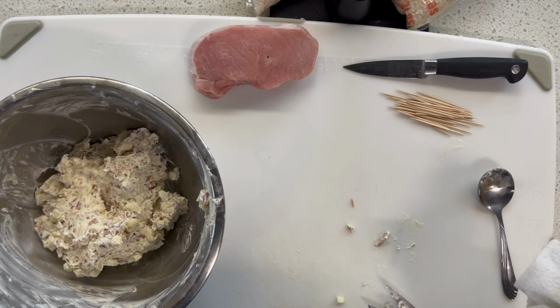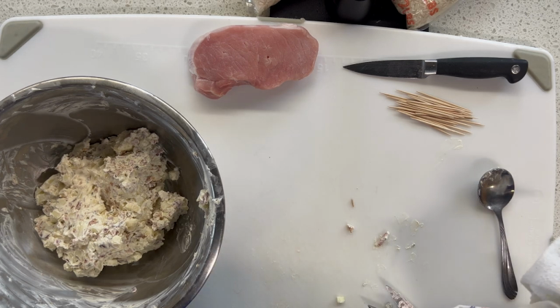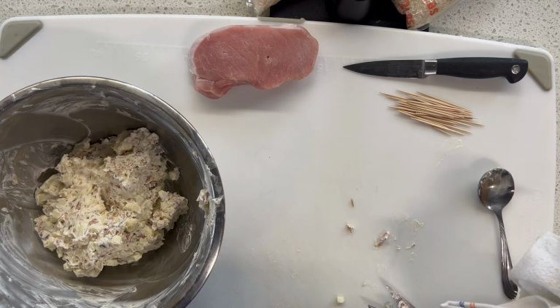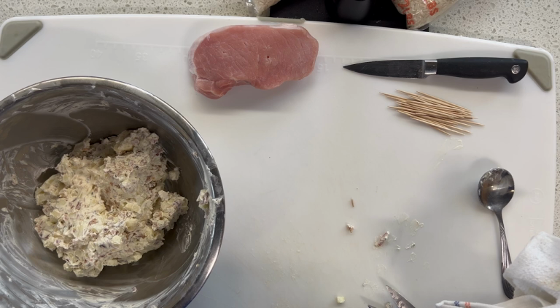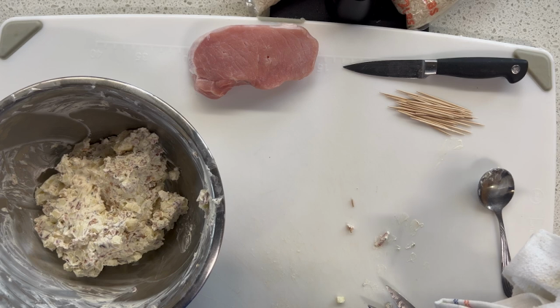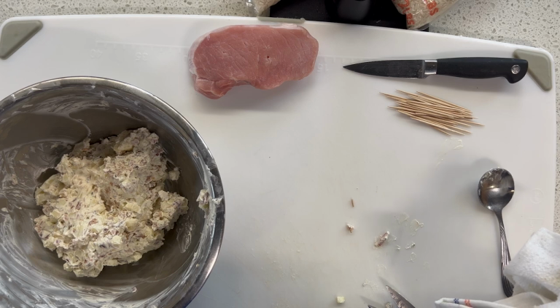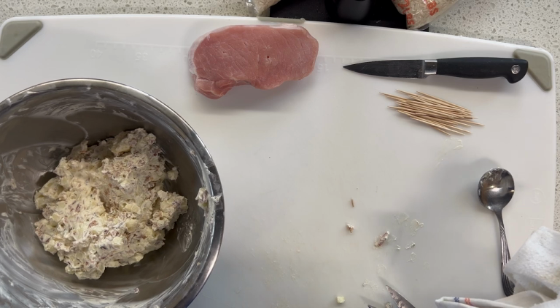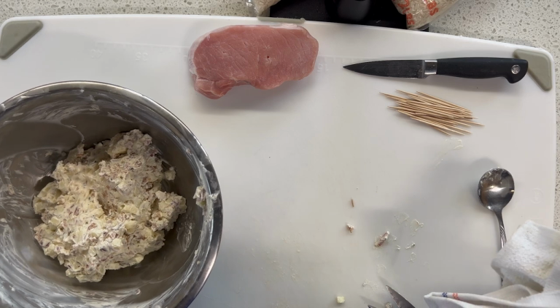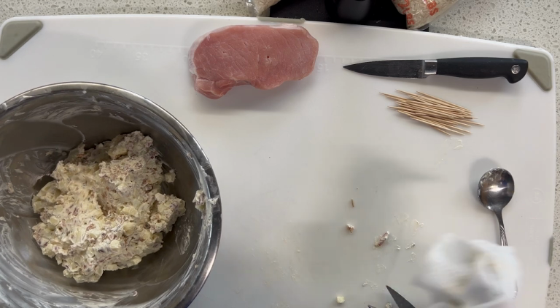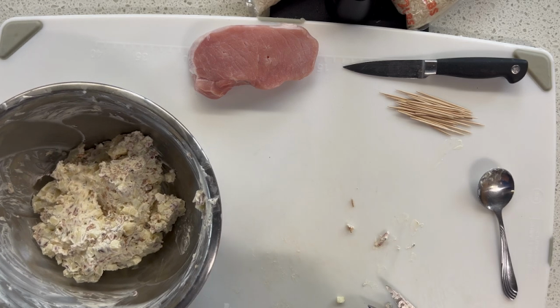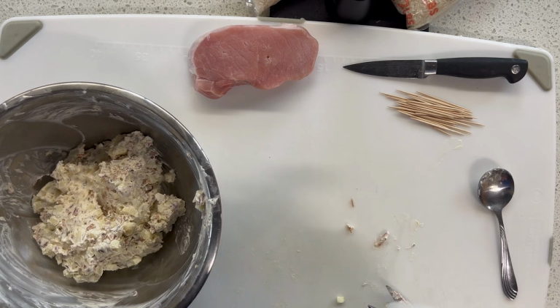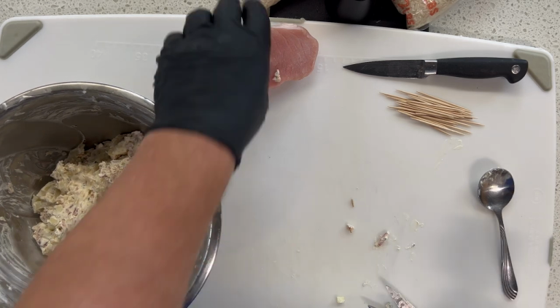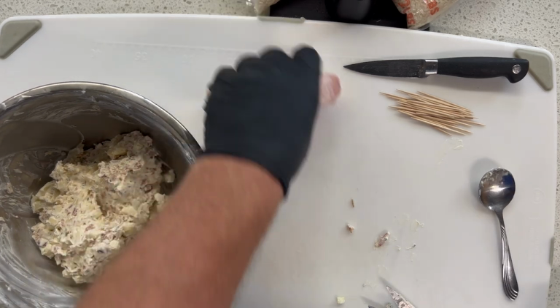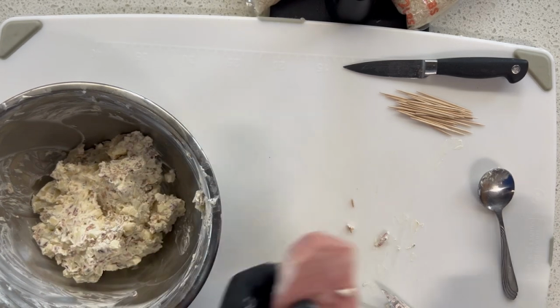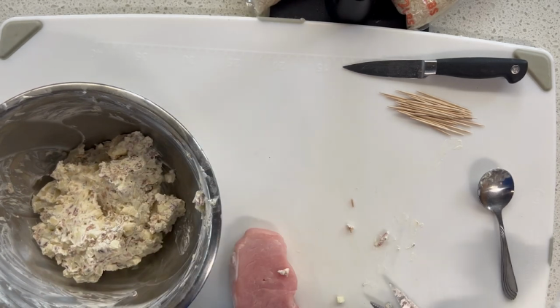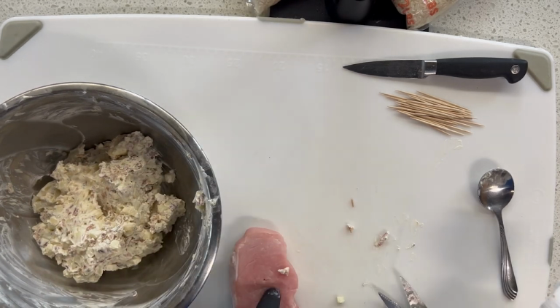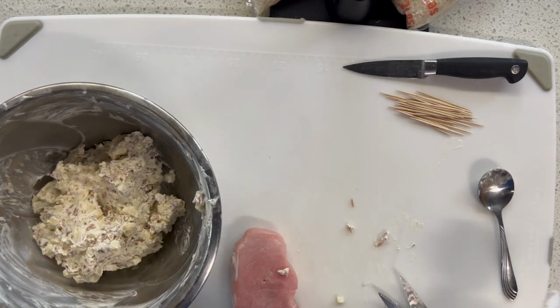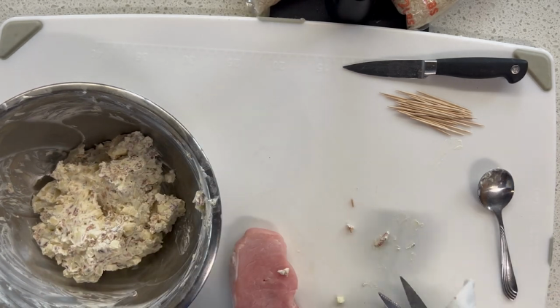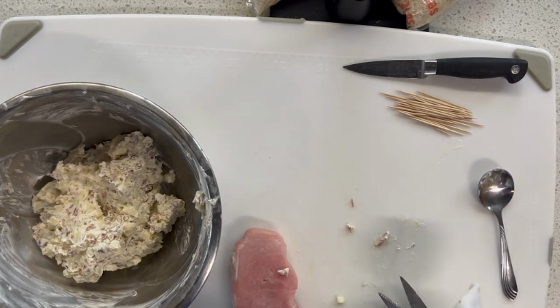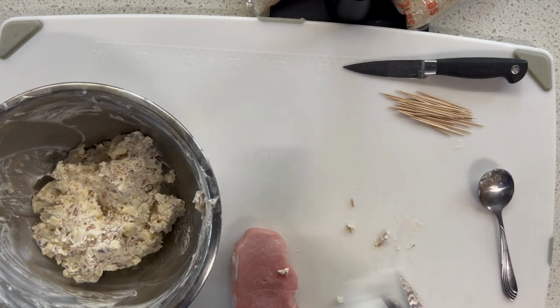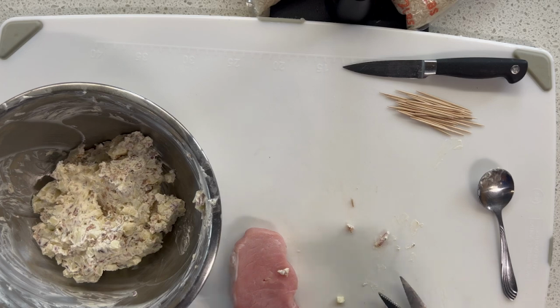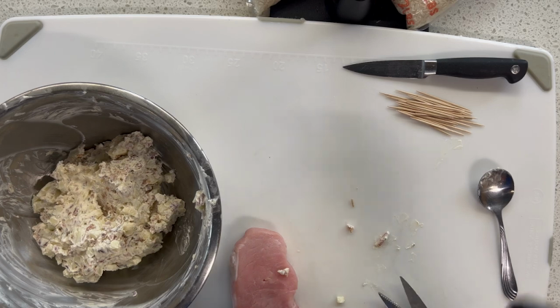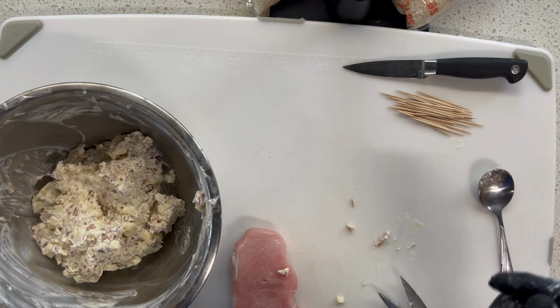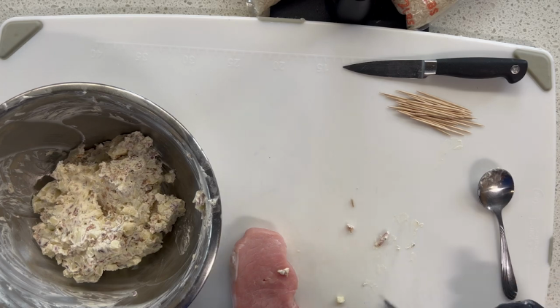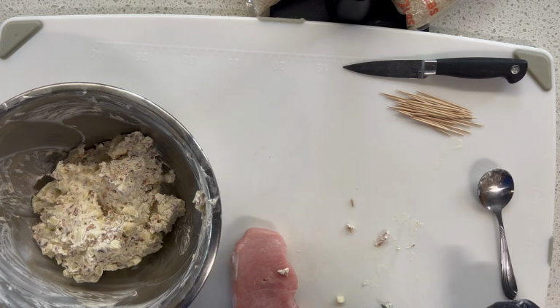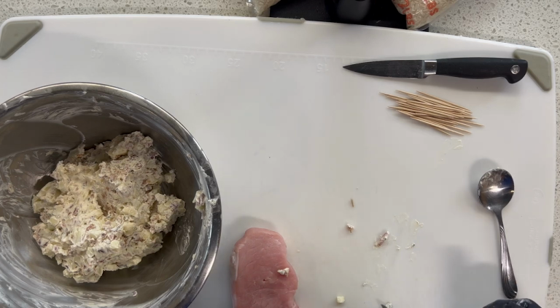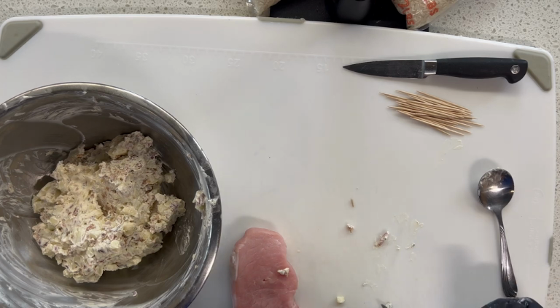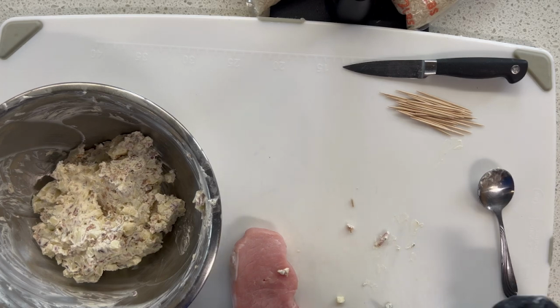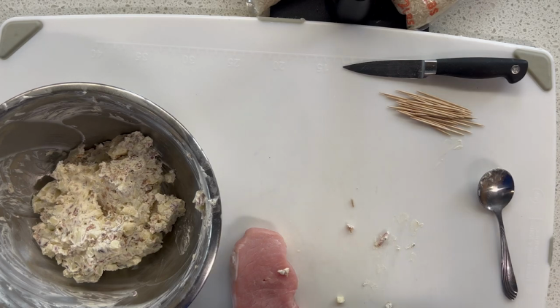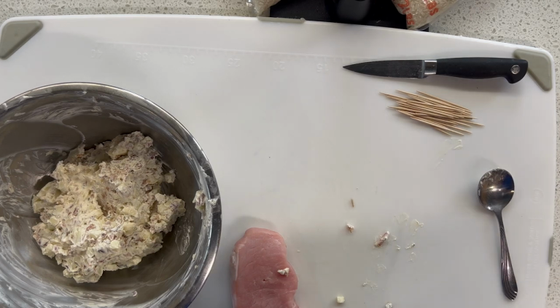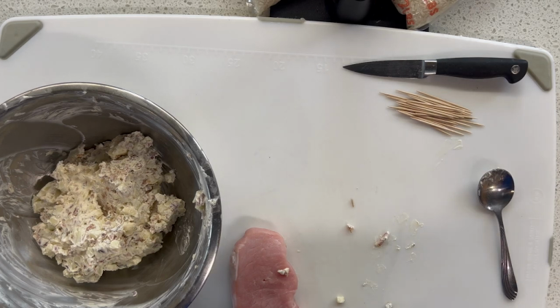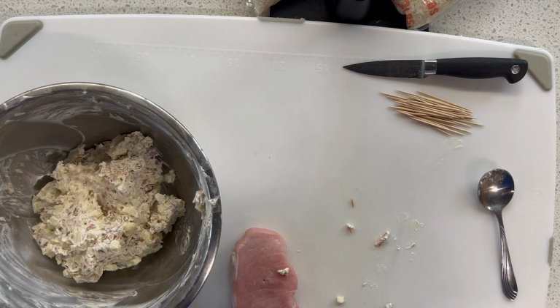We are almost at tasting time, and you know that's my favorite time of the day. I'm going to get this second one stuffed up, and I'll bring you back around when it's time to fry this bad boy up.